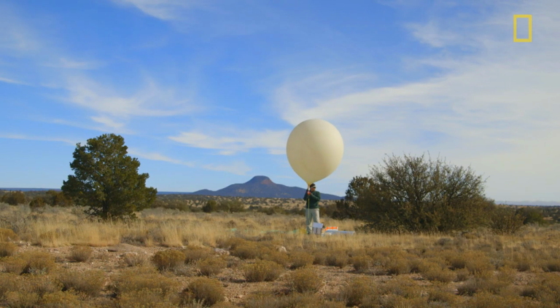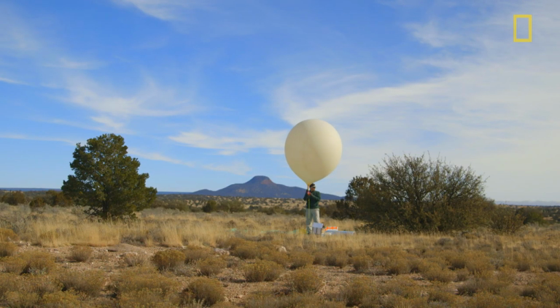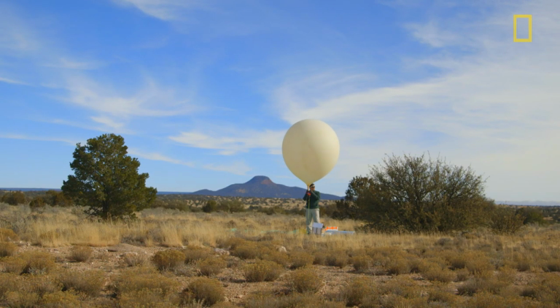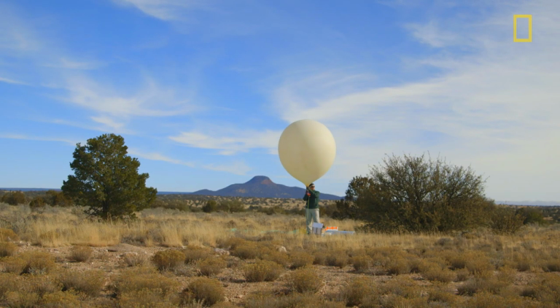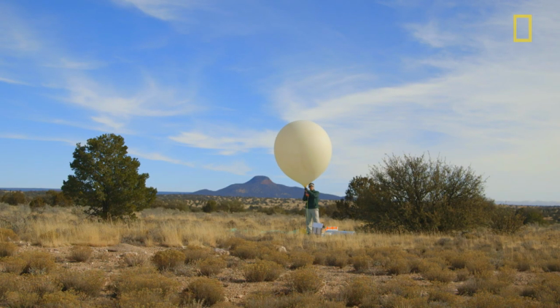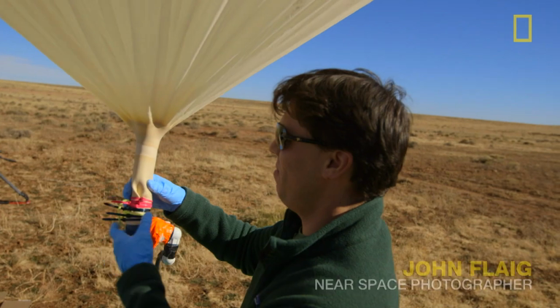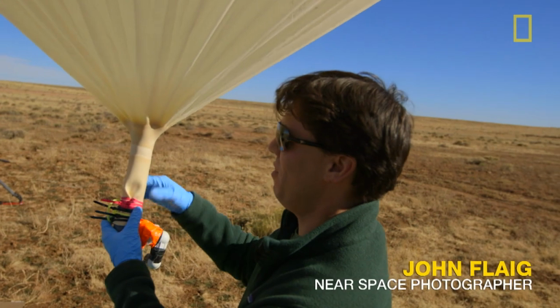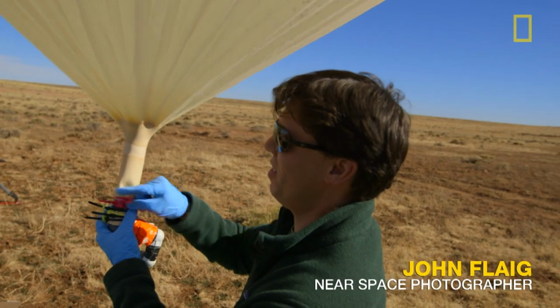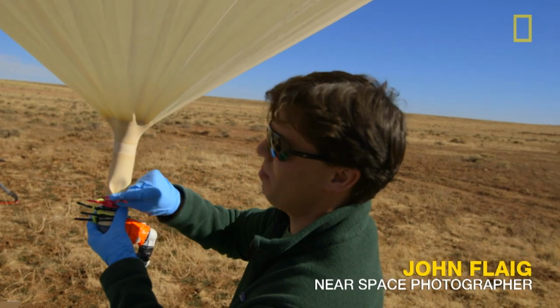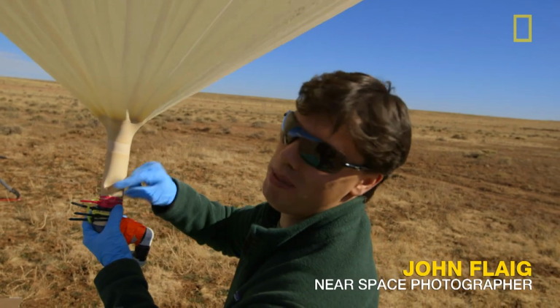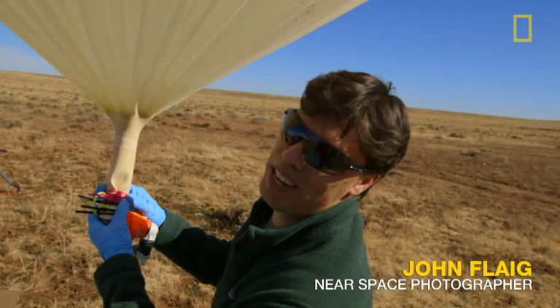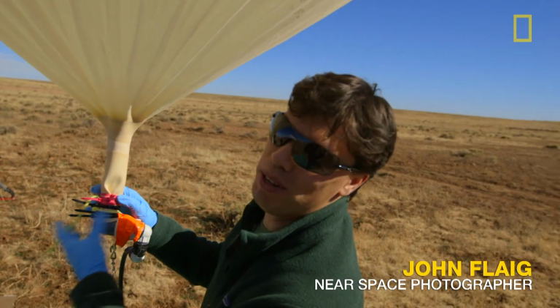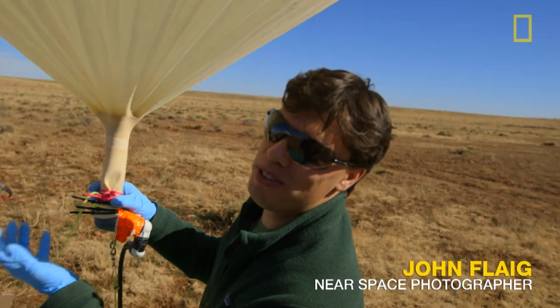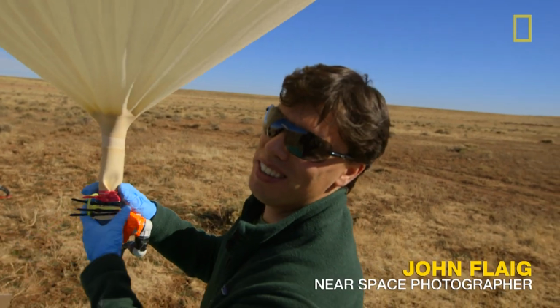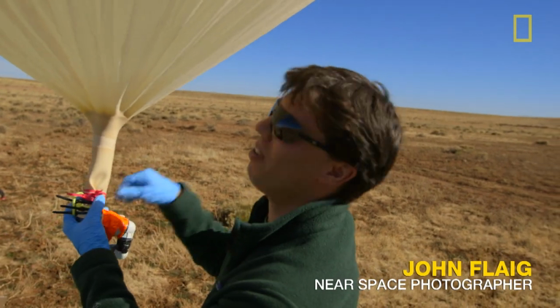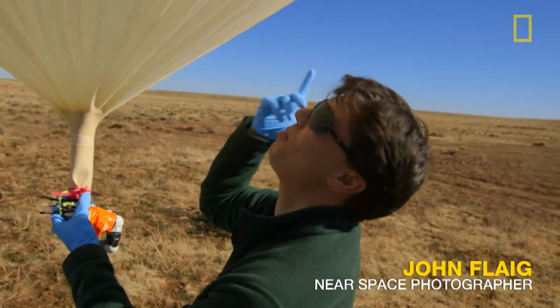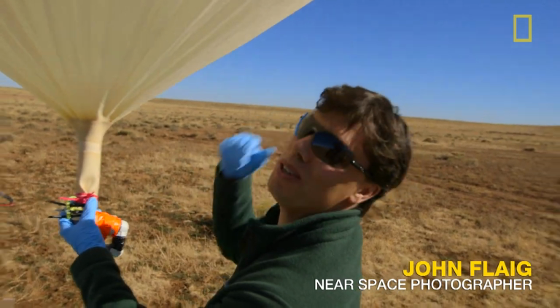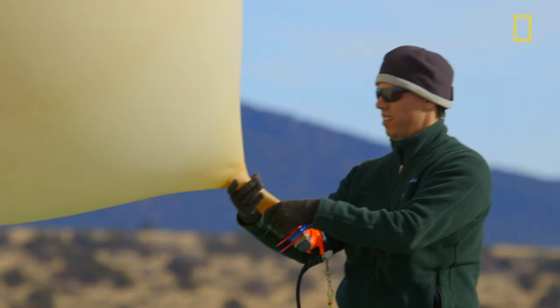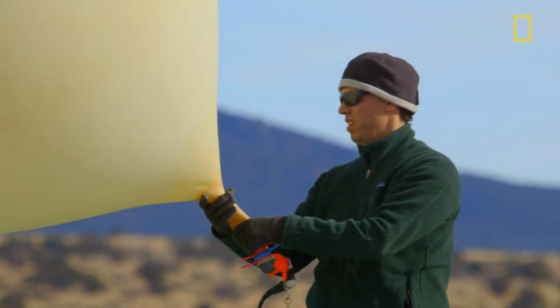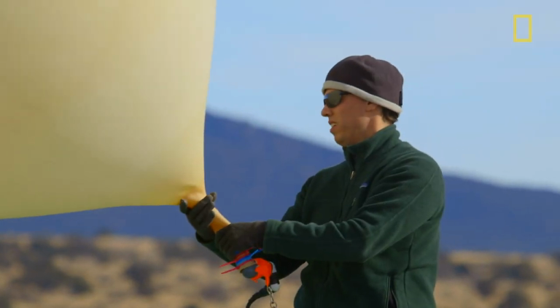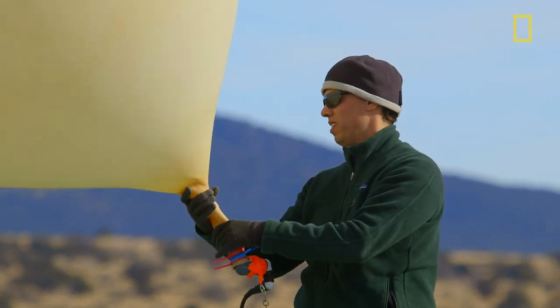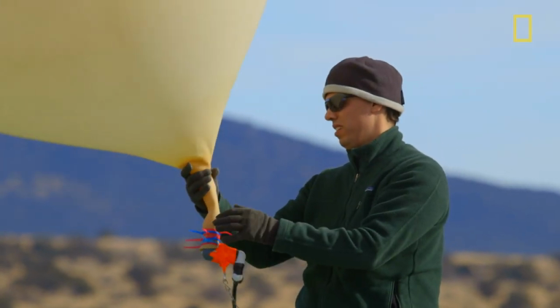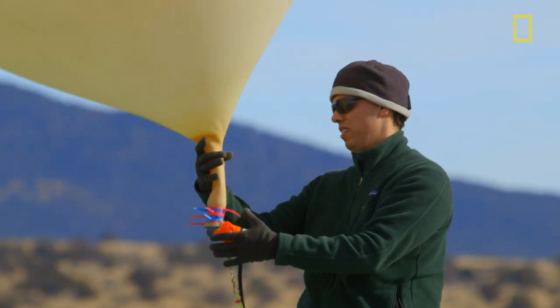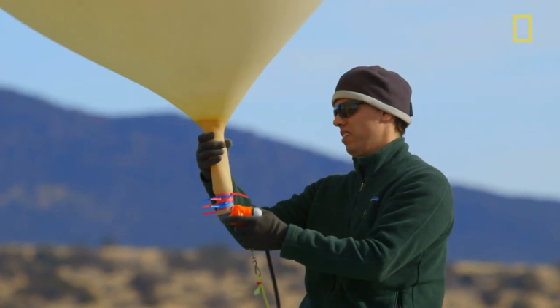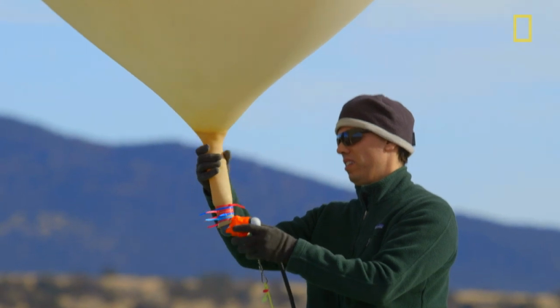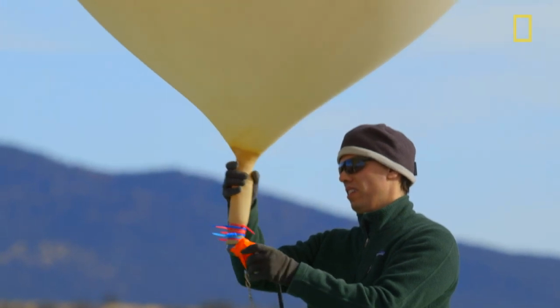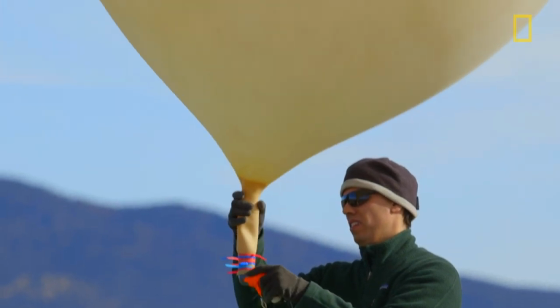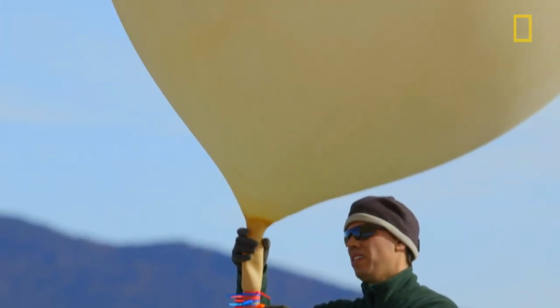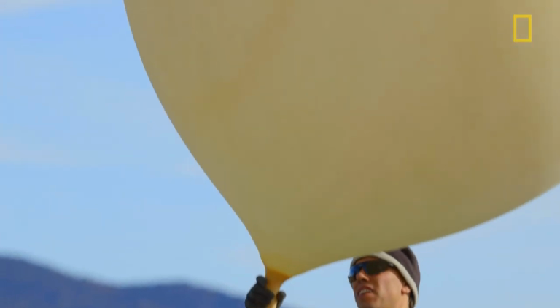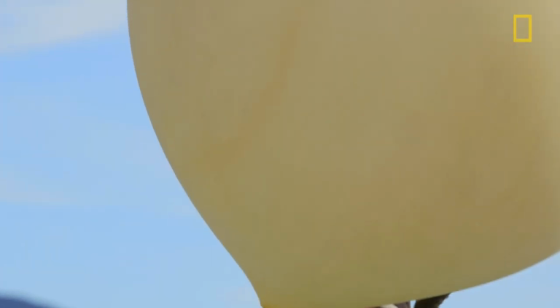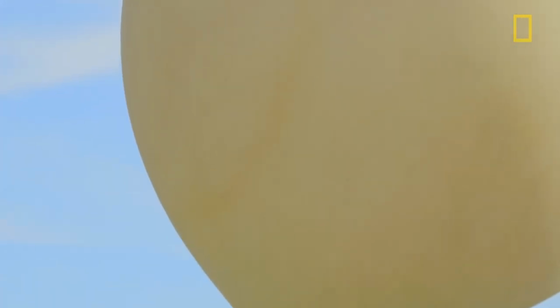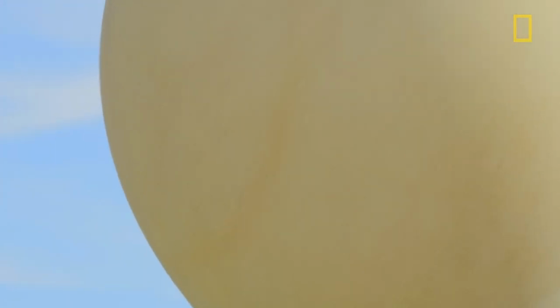This freaks me out. If these zip ties came loose, there goes the balloon. It's probably as close as I'll ever come to touching space.